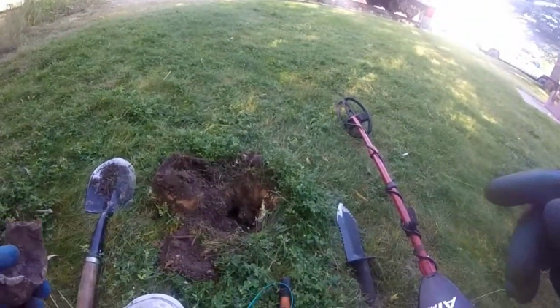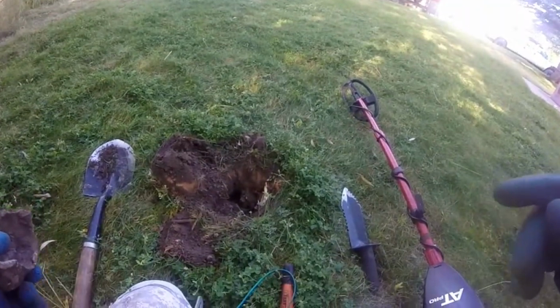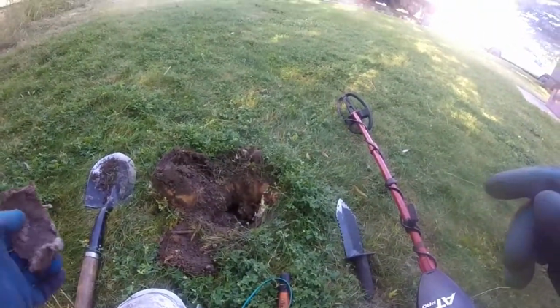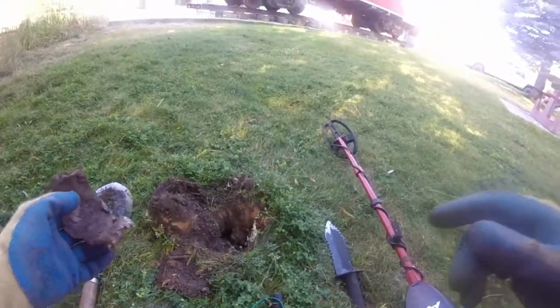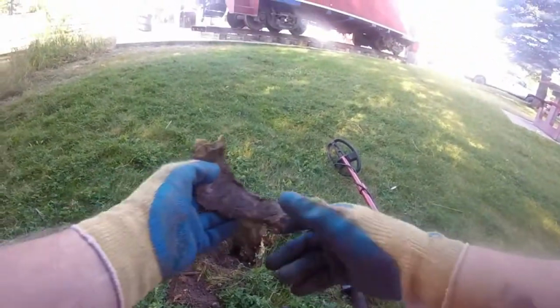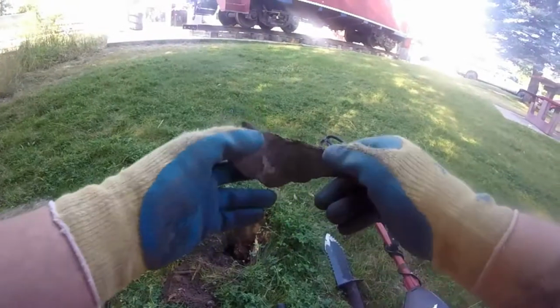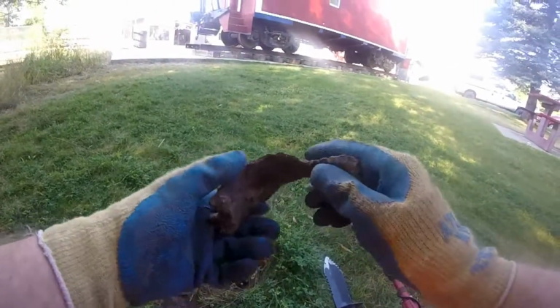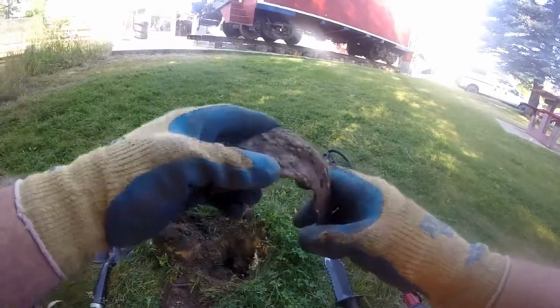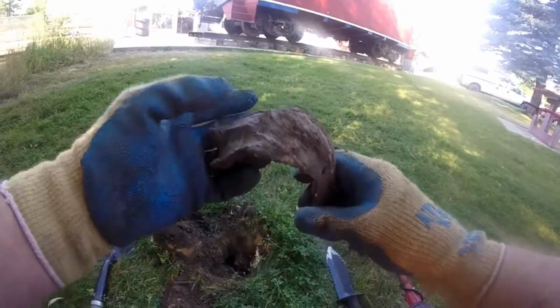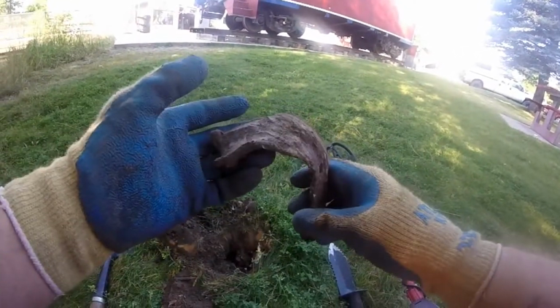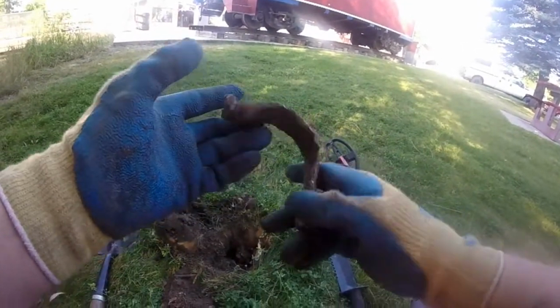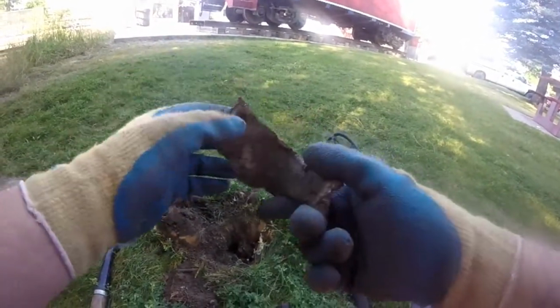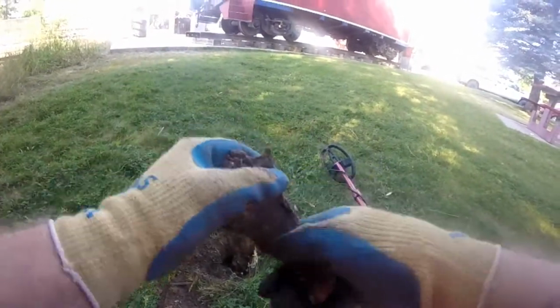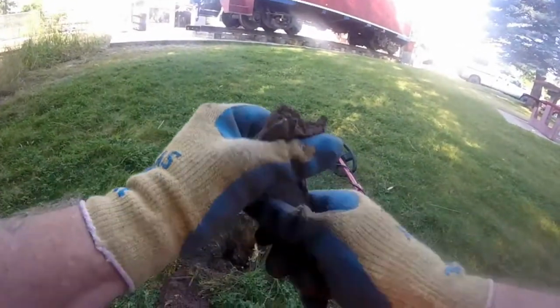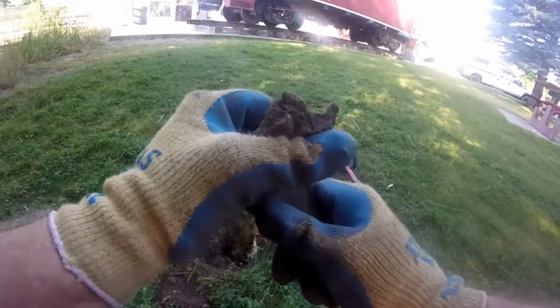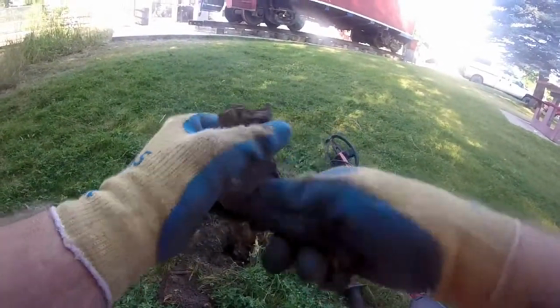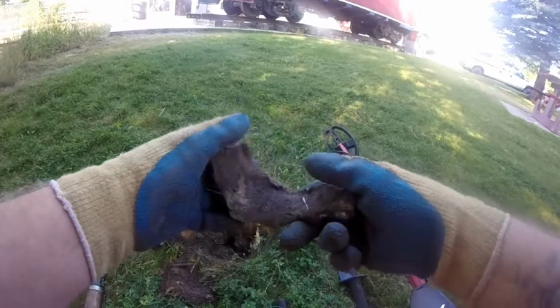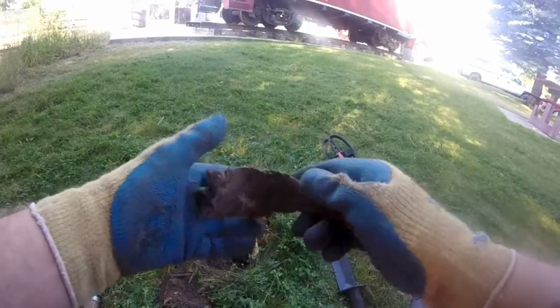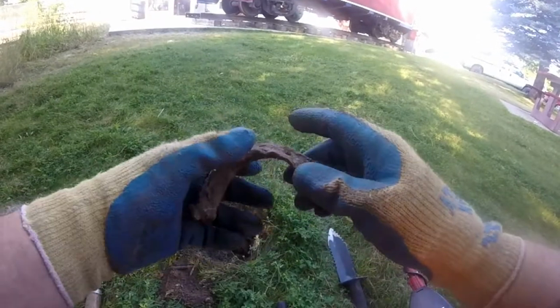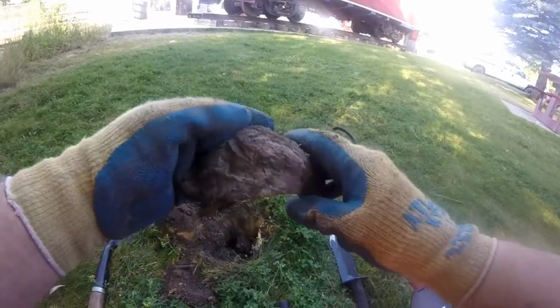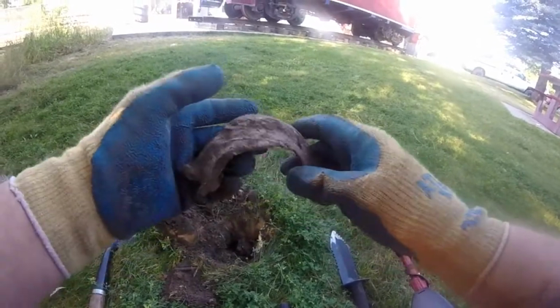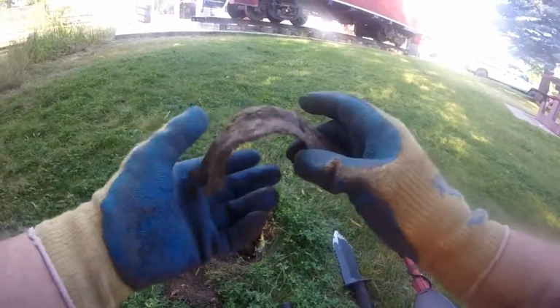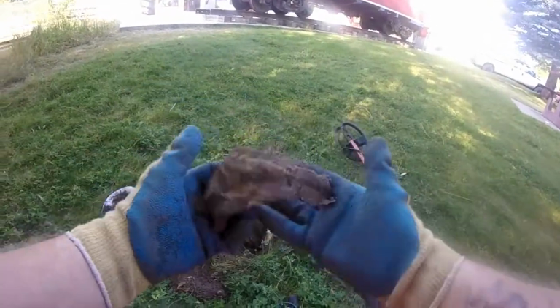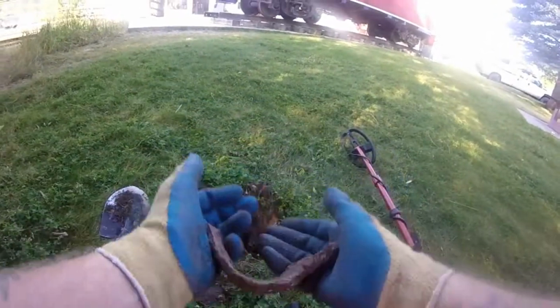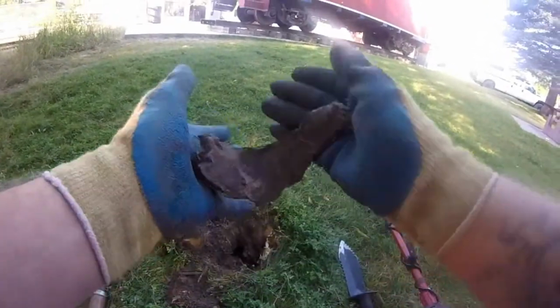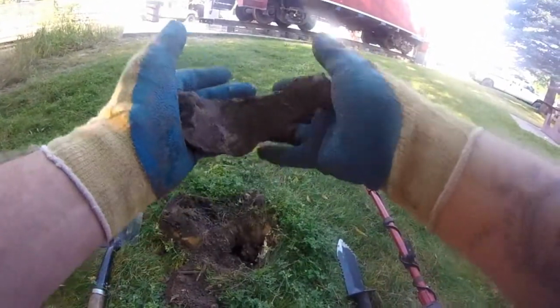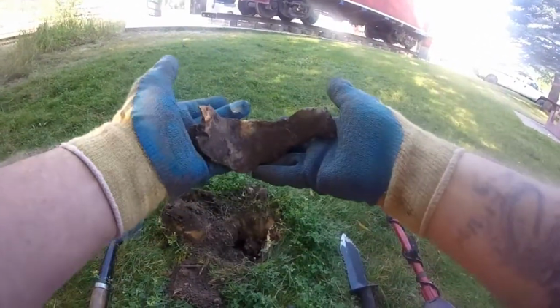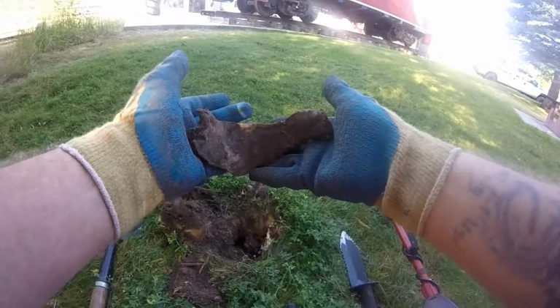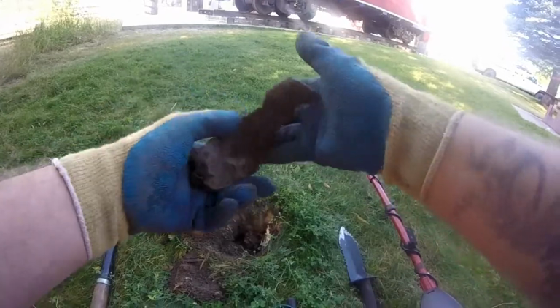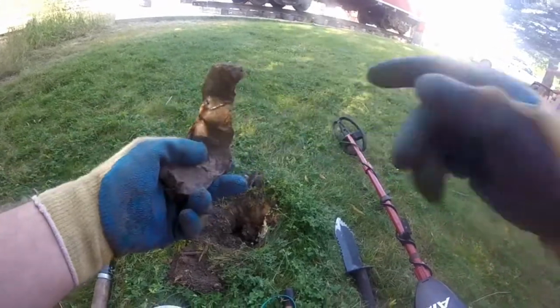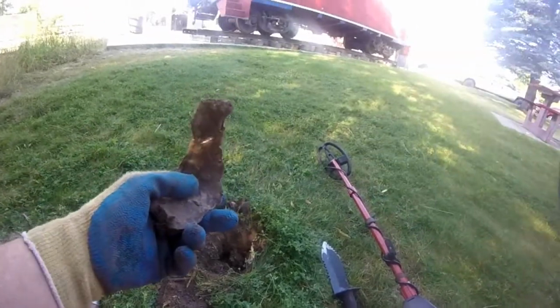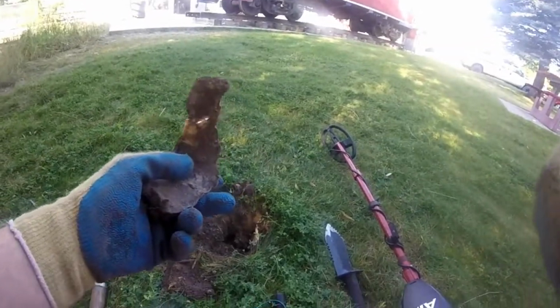Out of that hole there, four inches deep — one big chunk of lead. It's lead. Holy moly, Batman, that's huge. Look at that — that is huge. All right, on to the next.